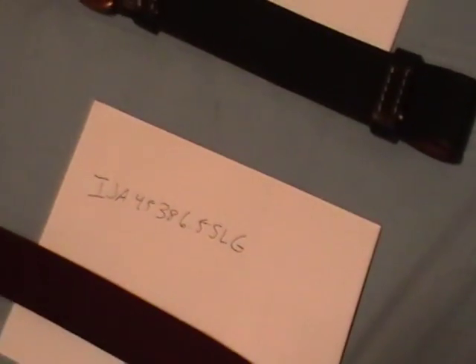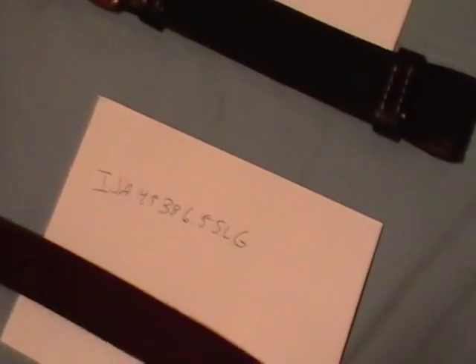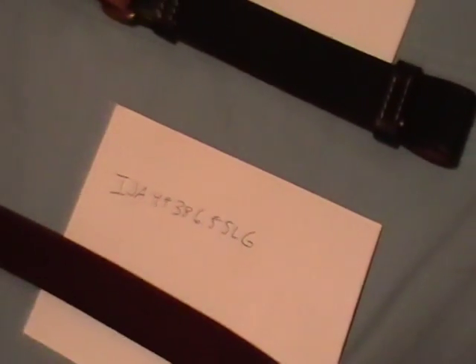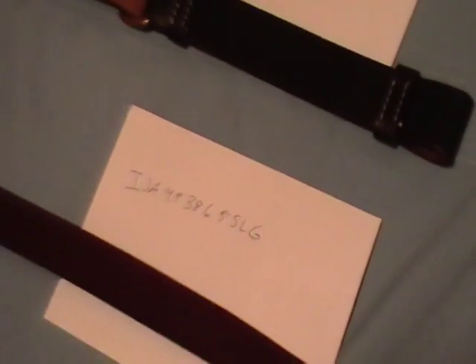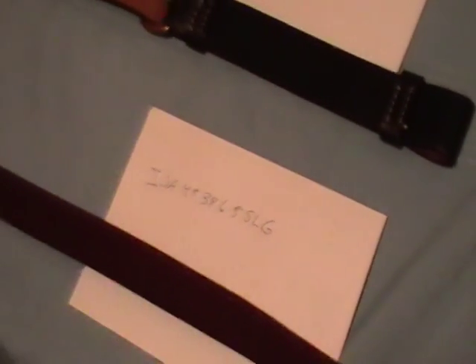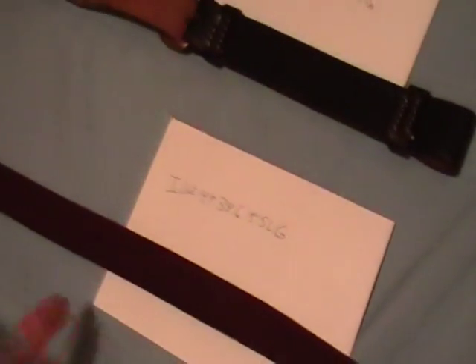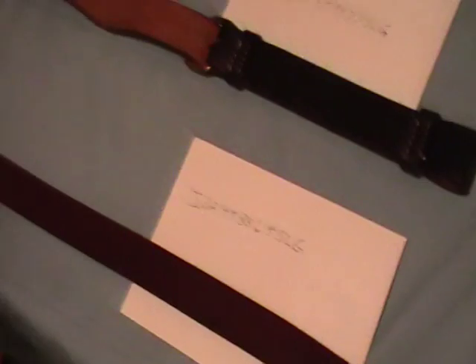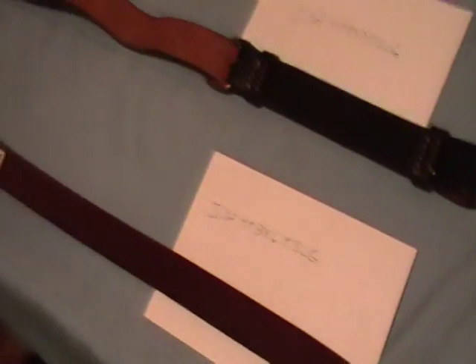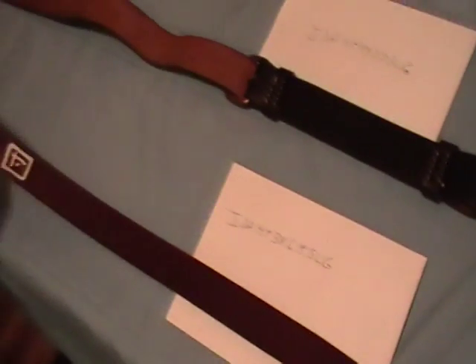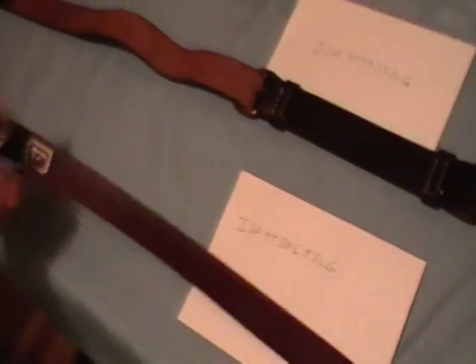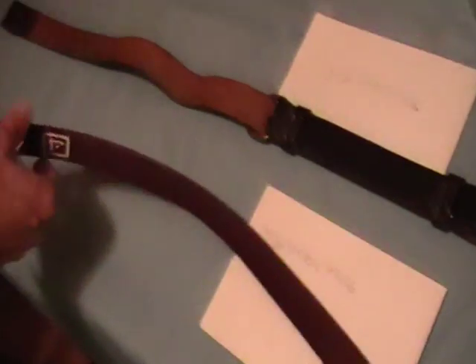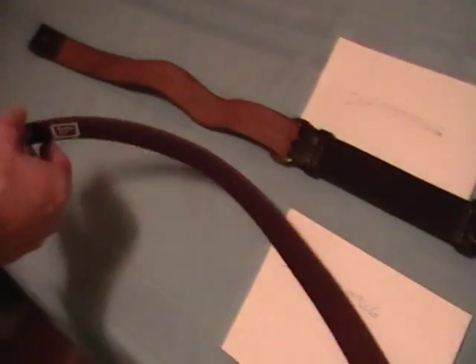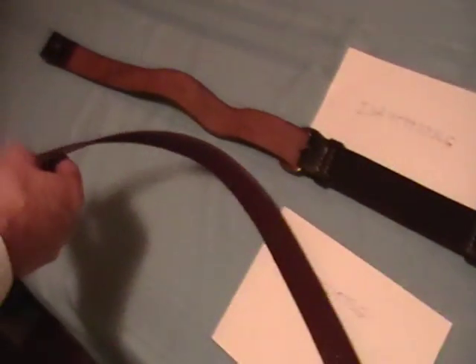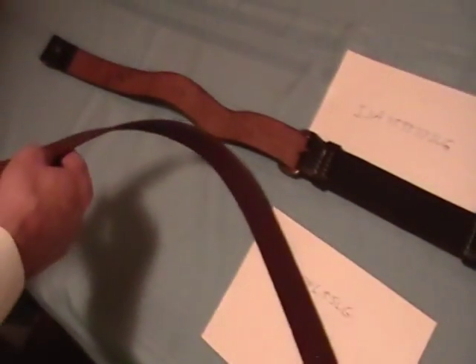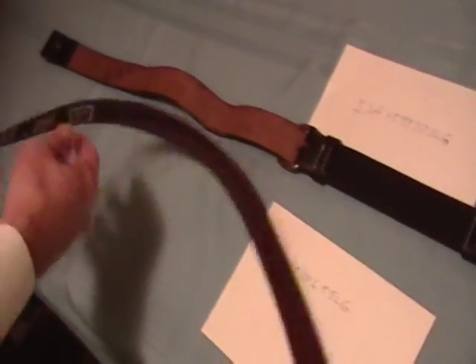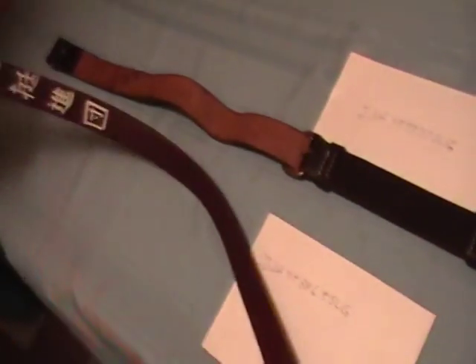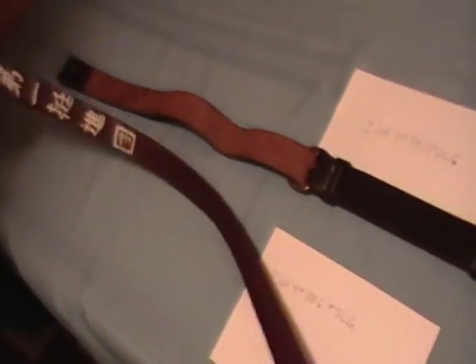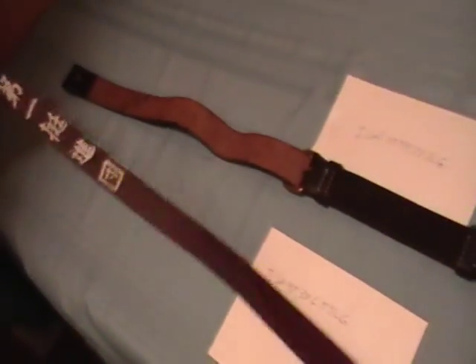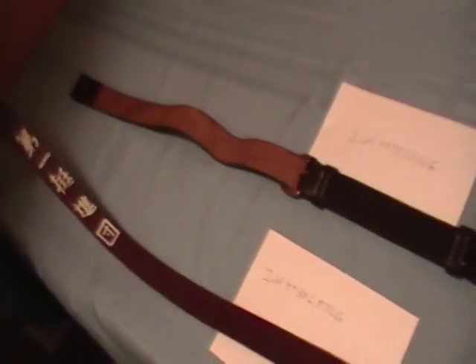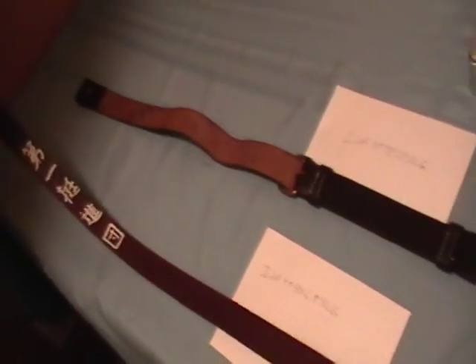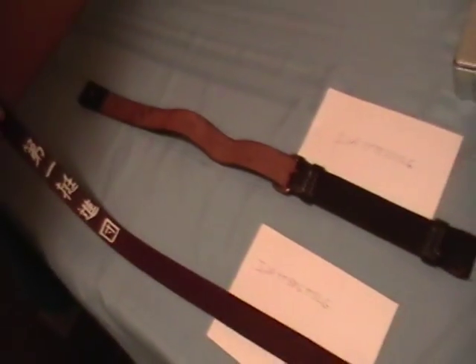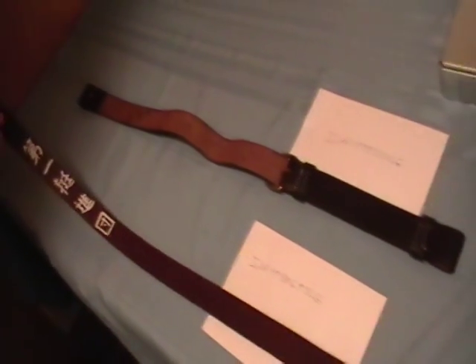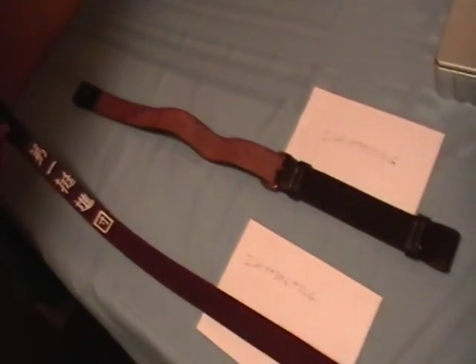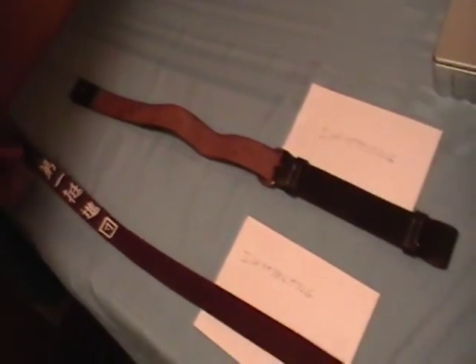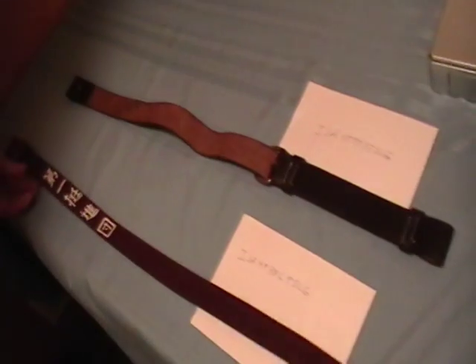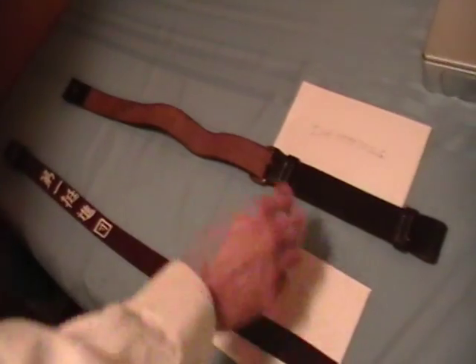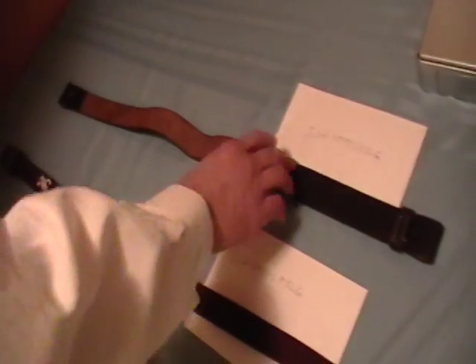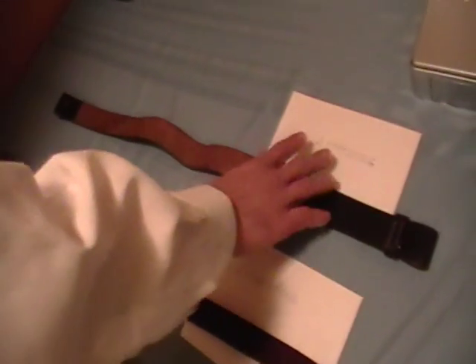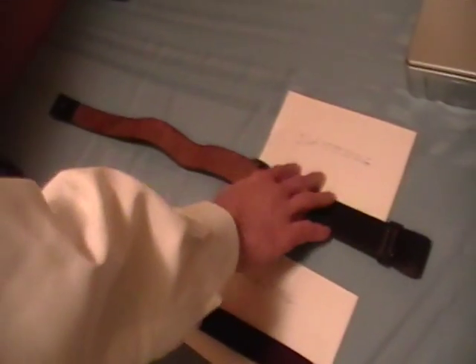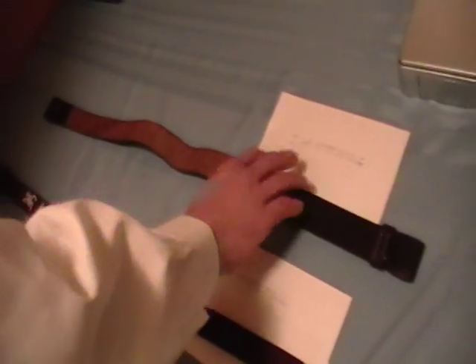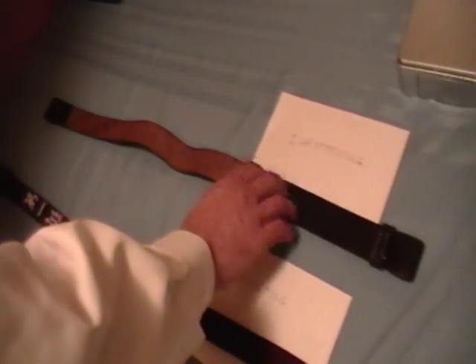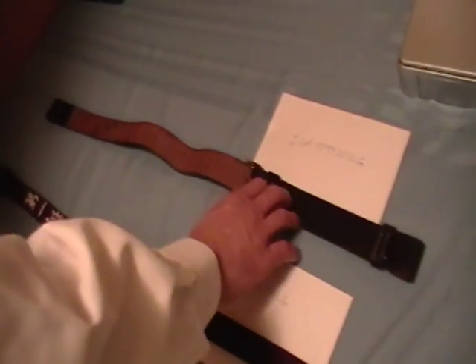This one I really like. I like the writing, I like the color — everything is really good. This sling is the proper size.